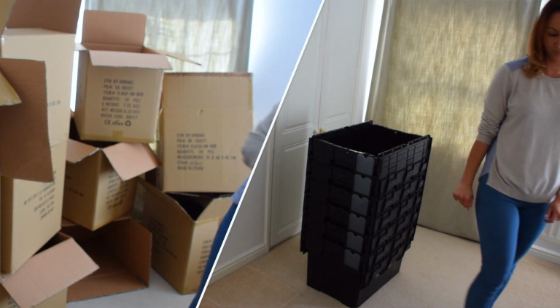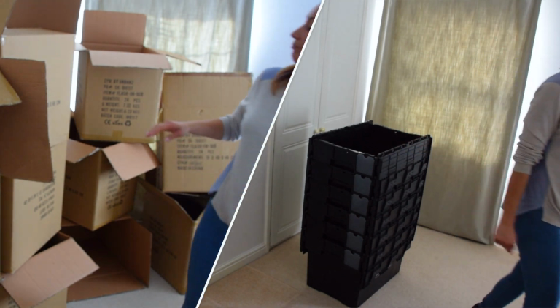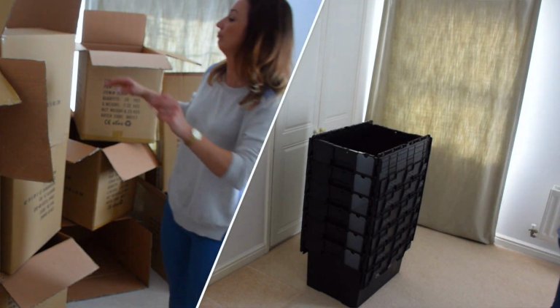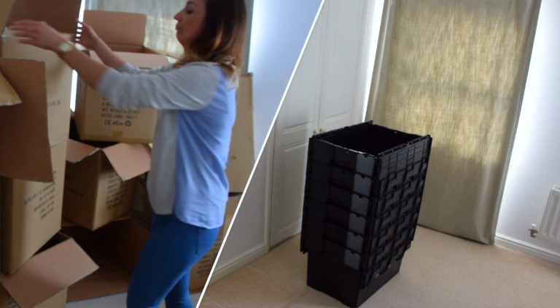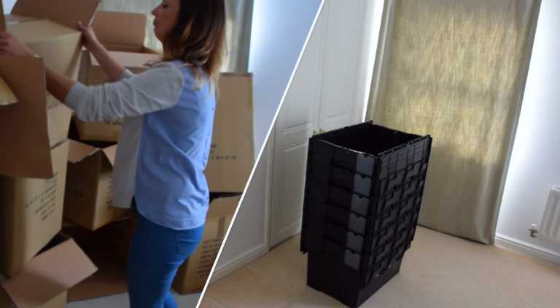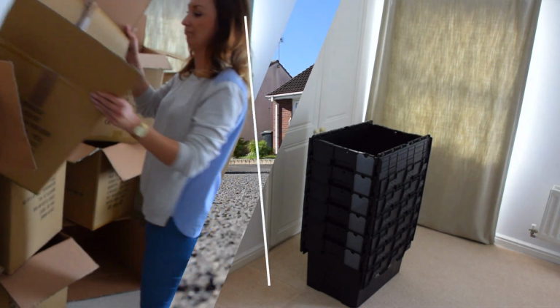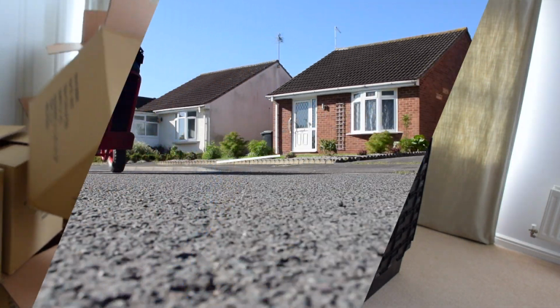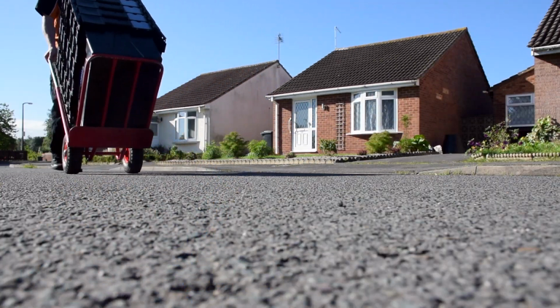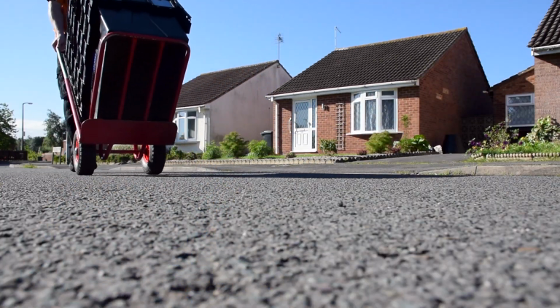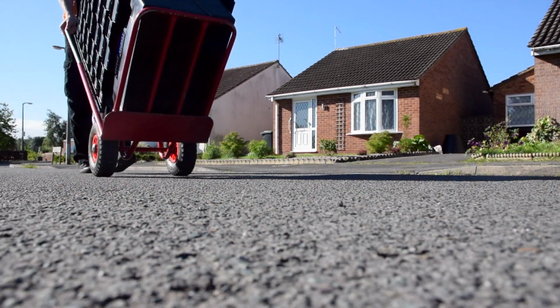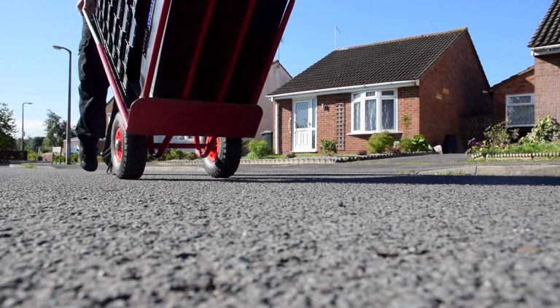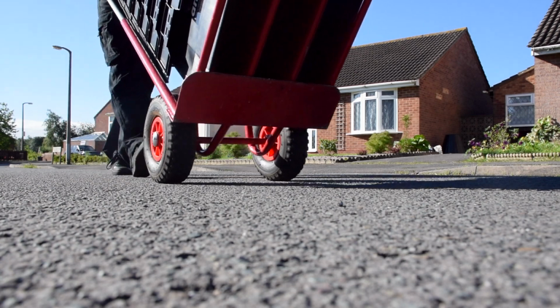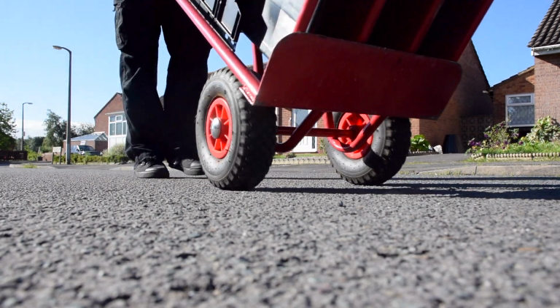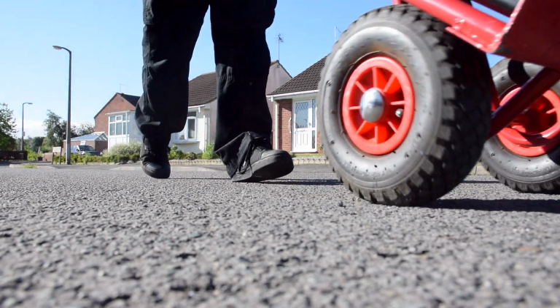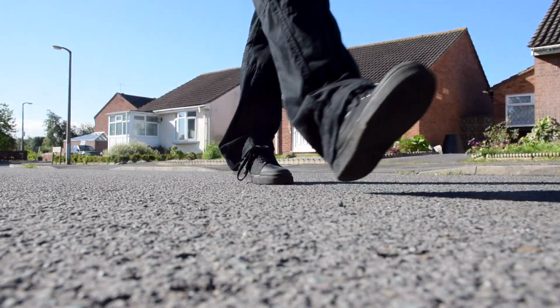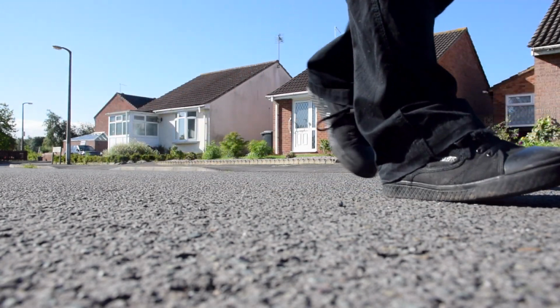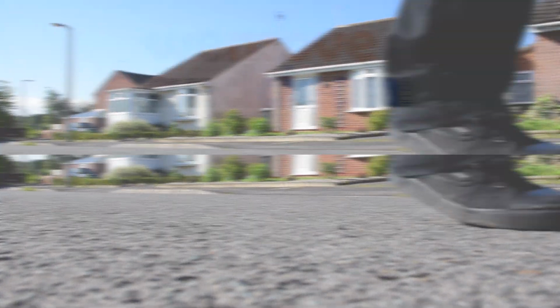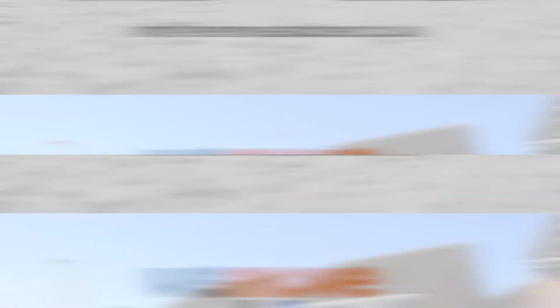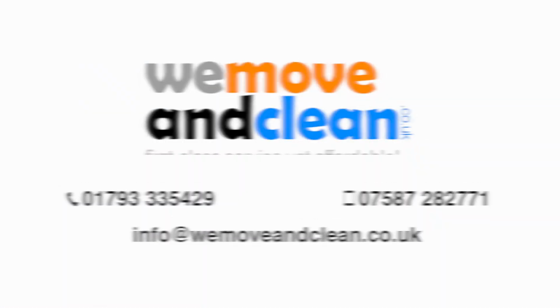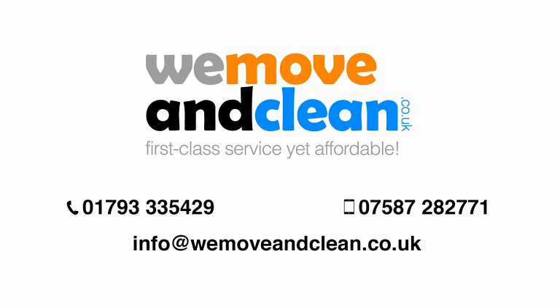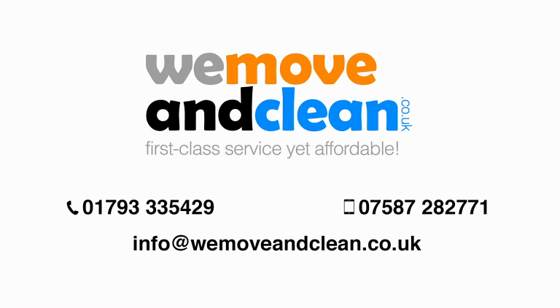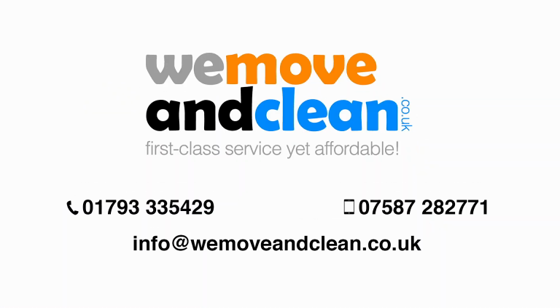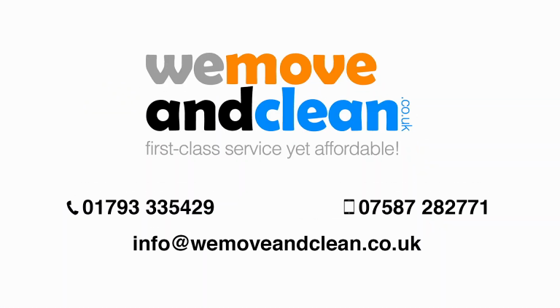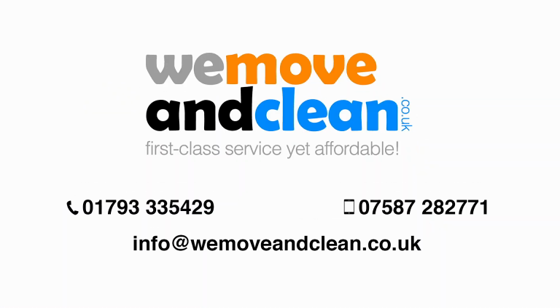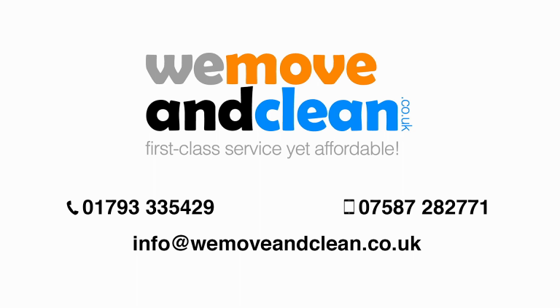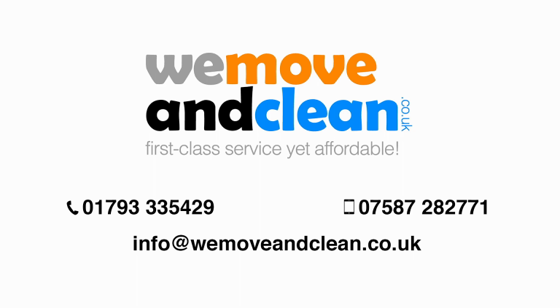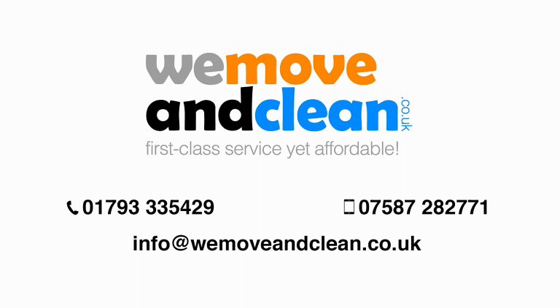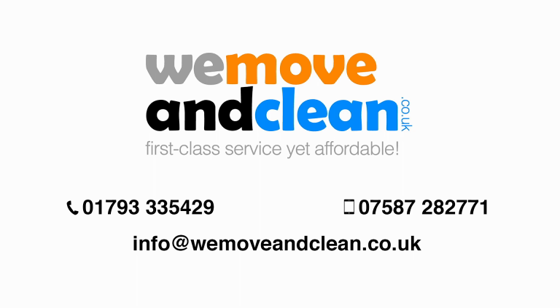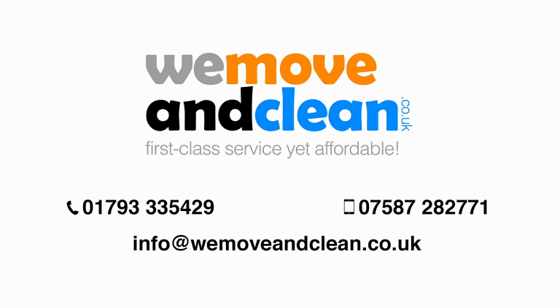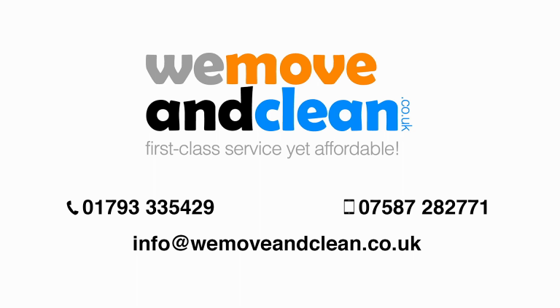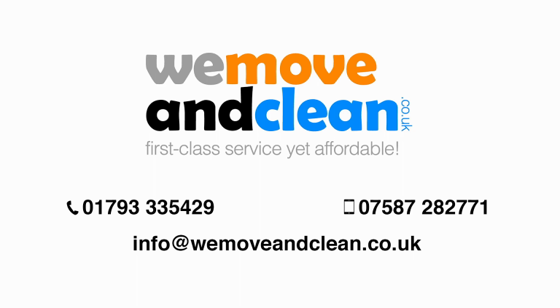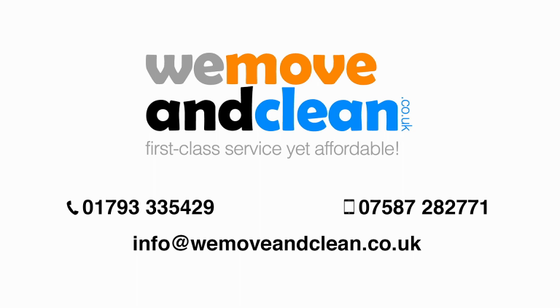Once you've unpacked, give us a call and we'll collect them when it suits you. We move and clean, making your move easy.